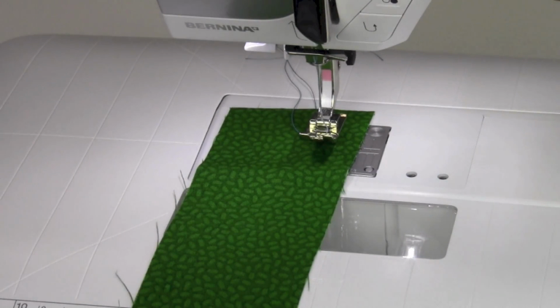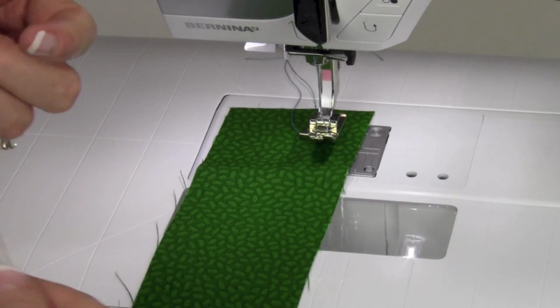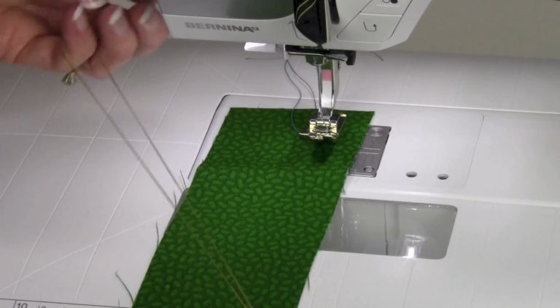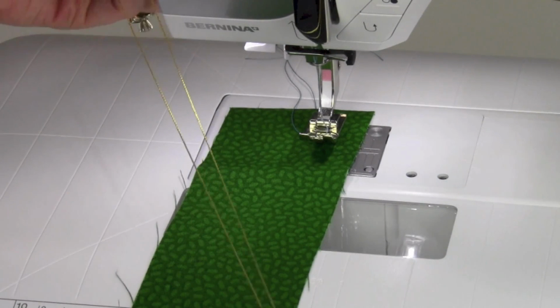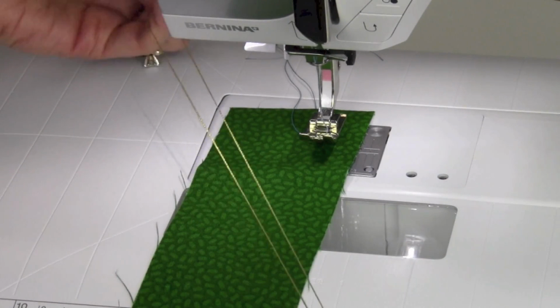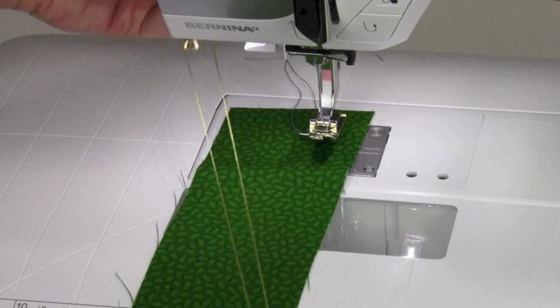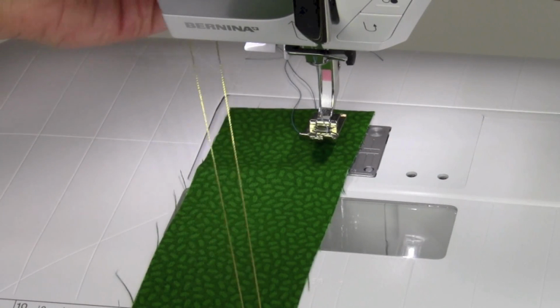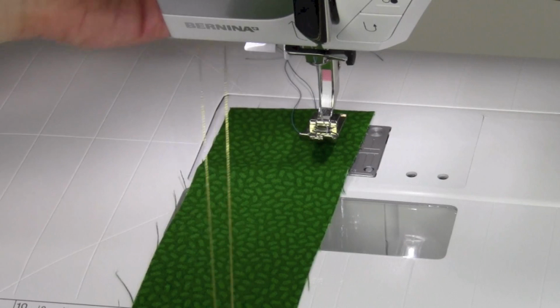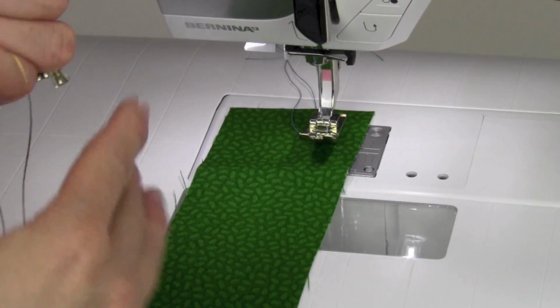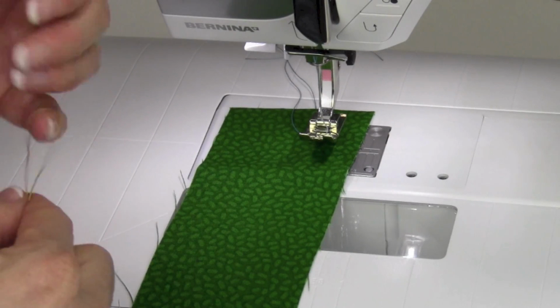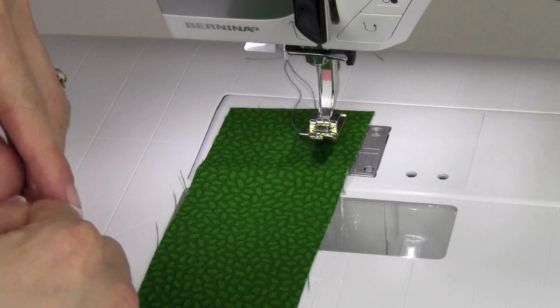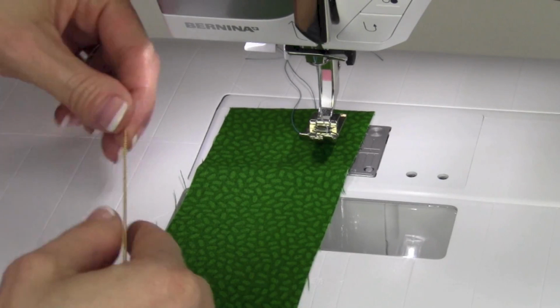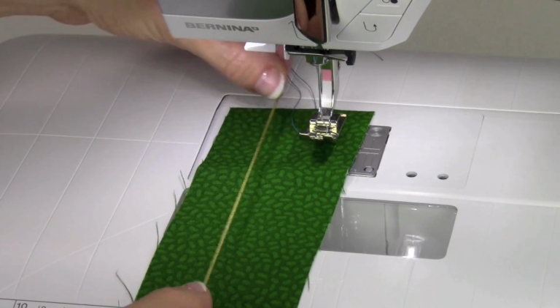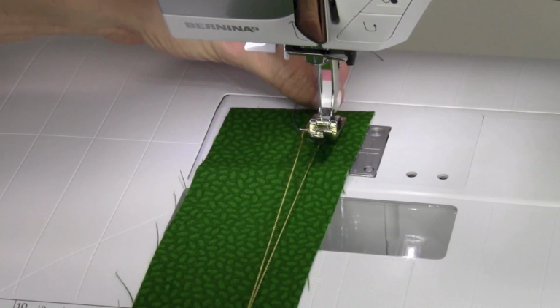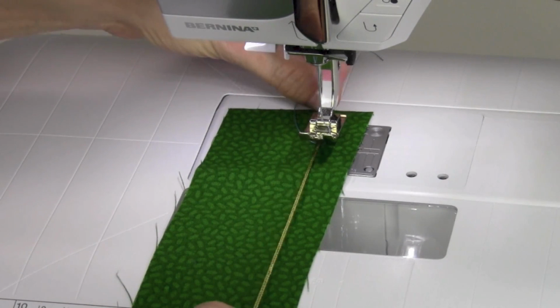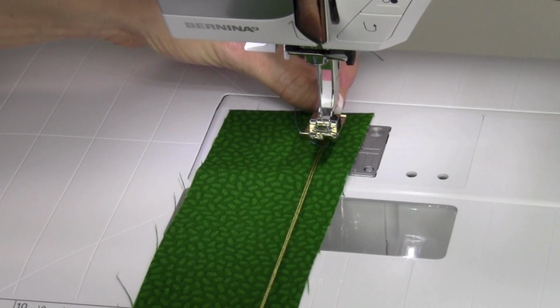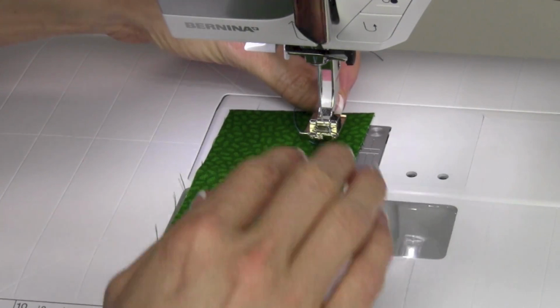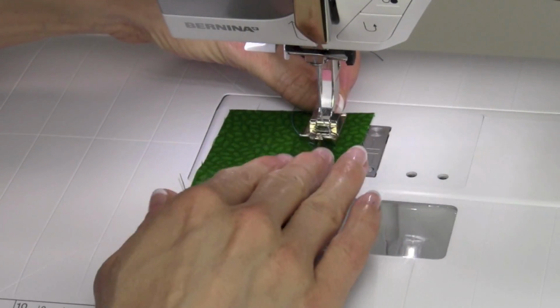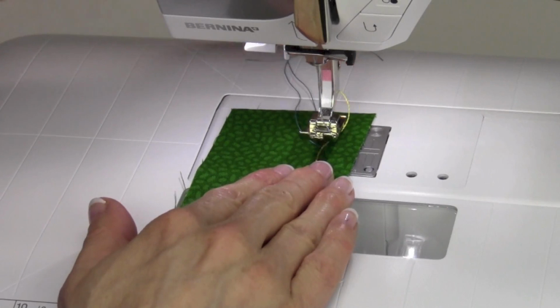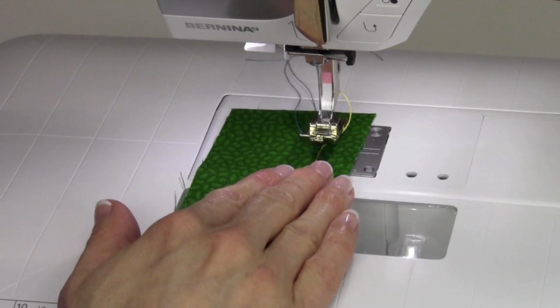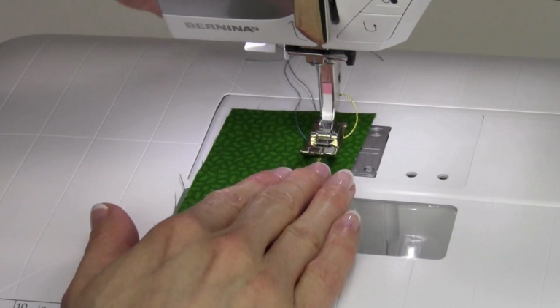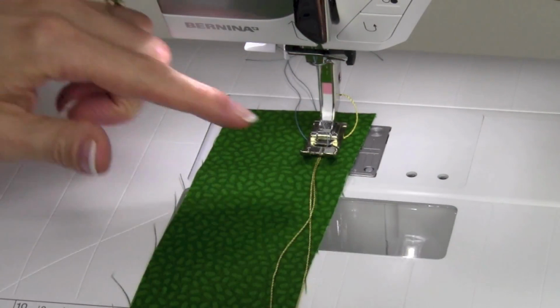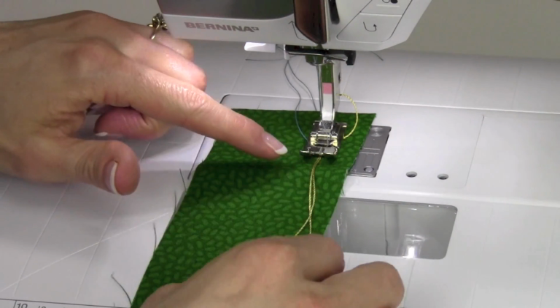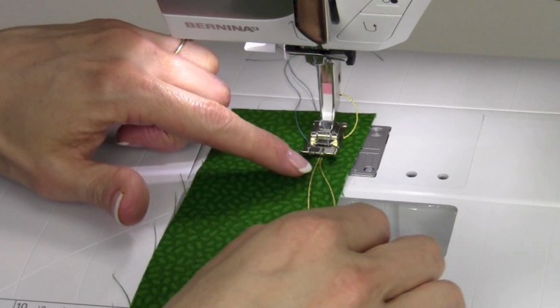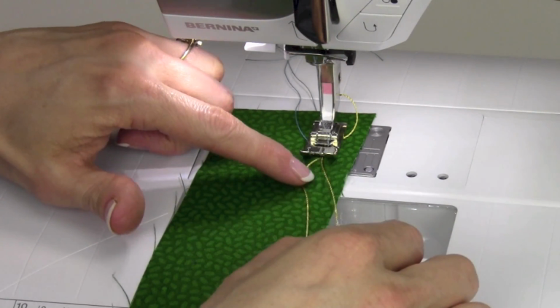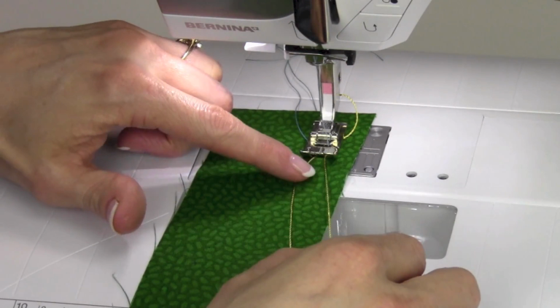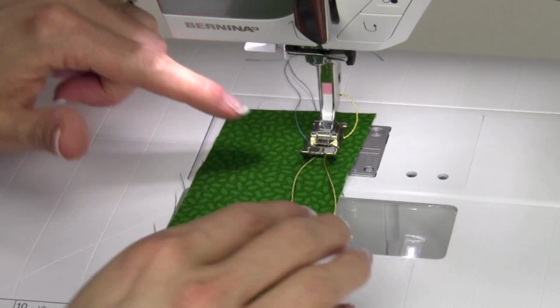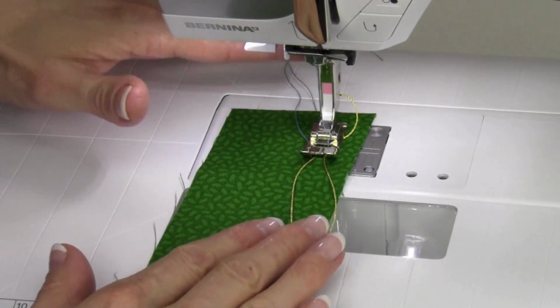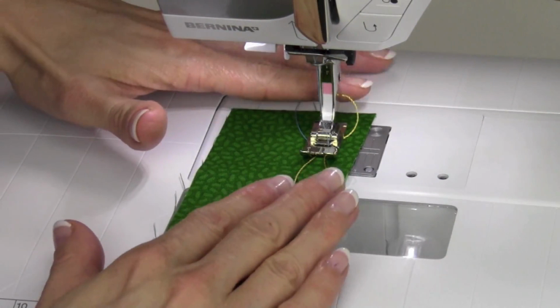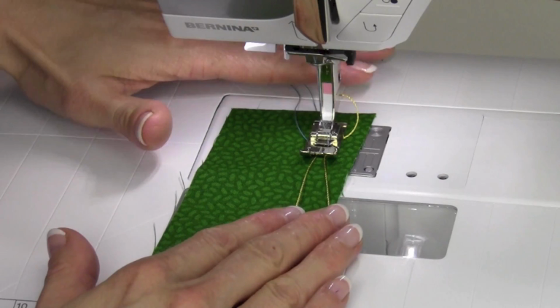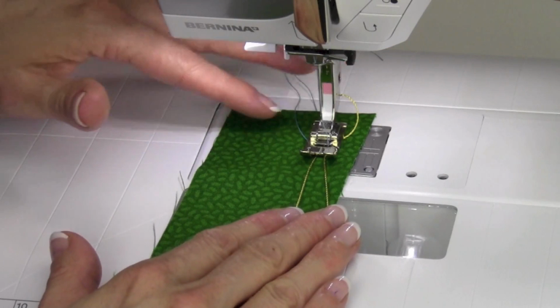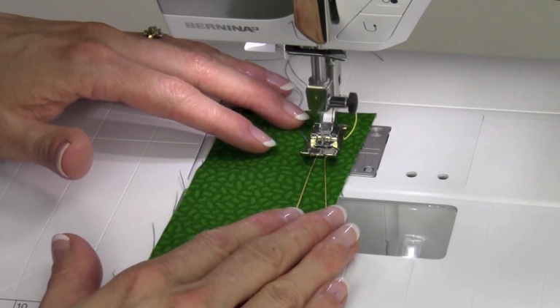Take a piece of cord and double it in half so it's still as long as your fabric that you want to gather. Go ahead and tuck it underneath the presser foot and separate it a little bit — it's going to come off to the side as you start to stitch.